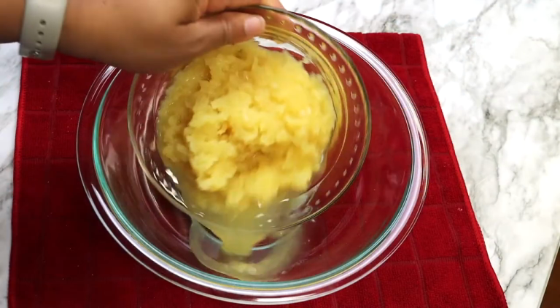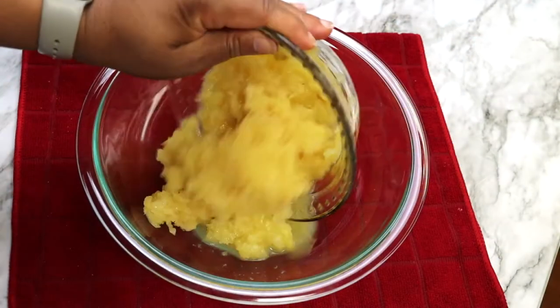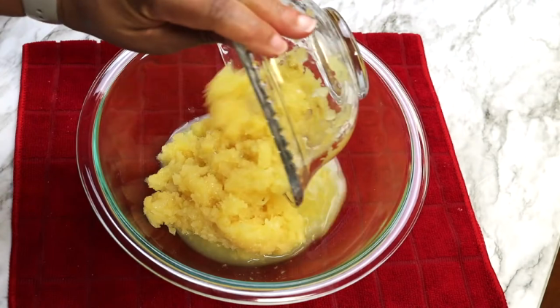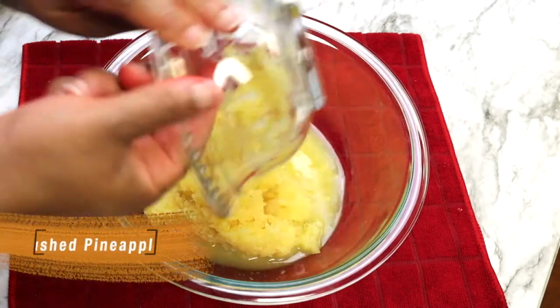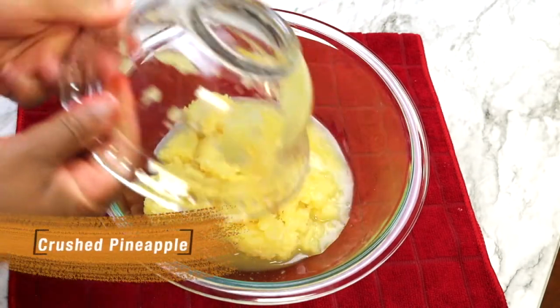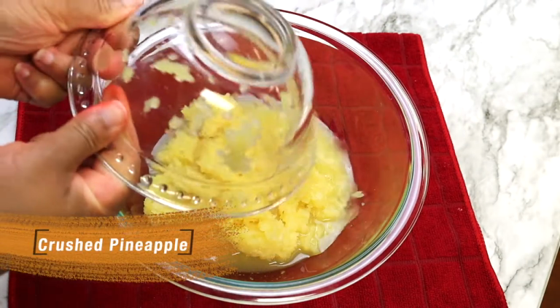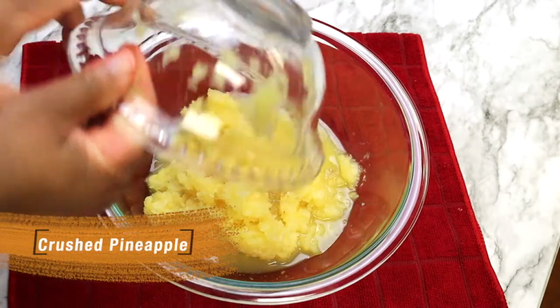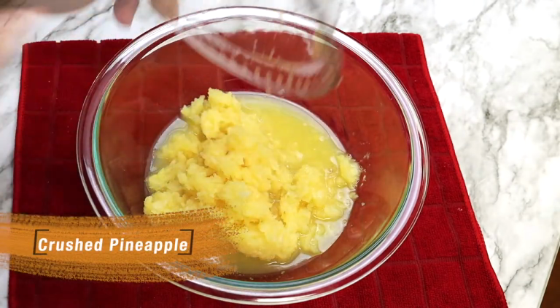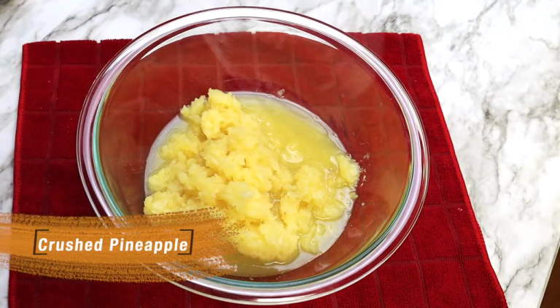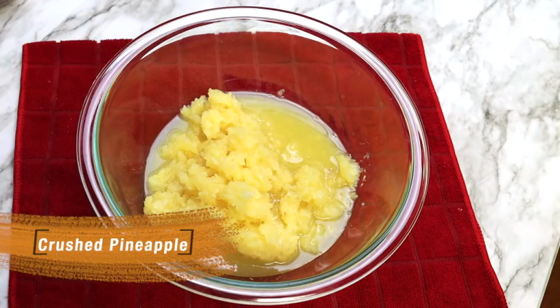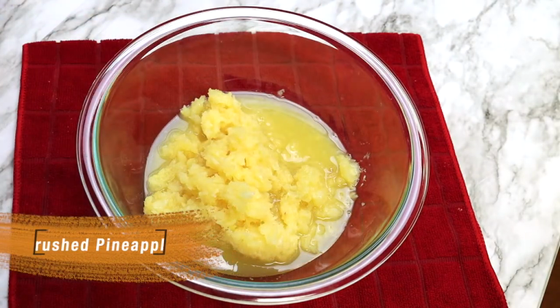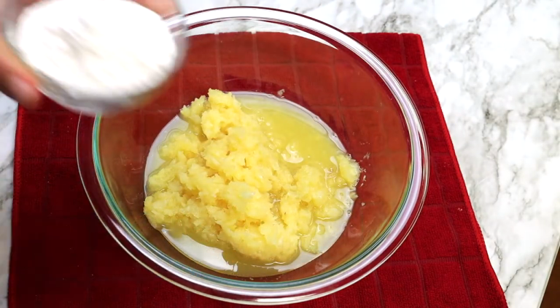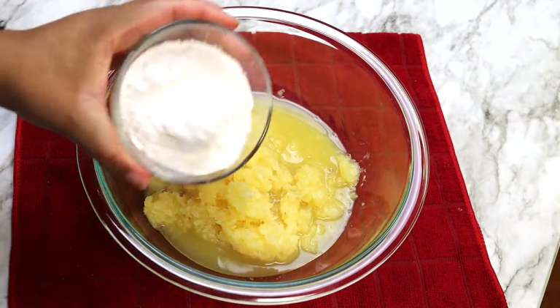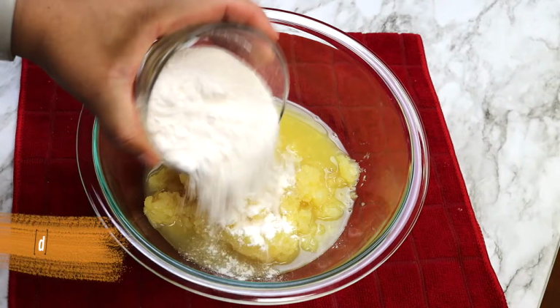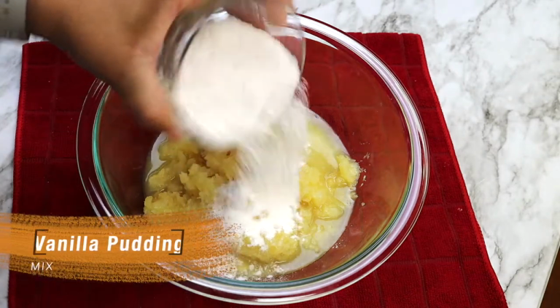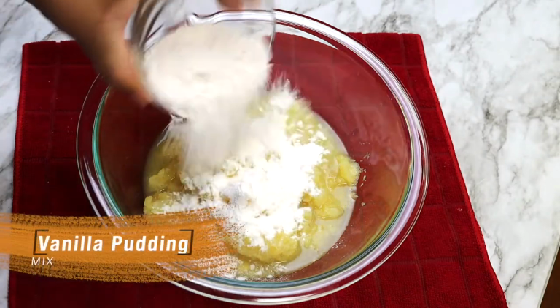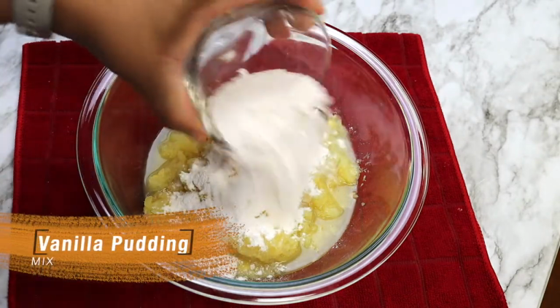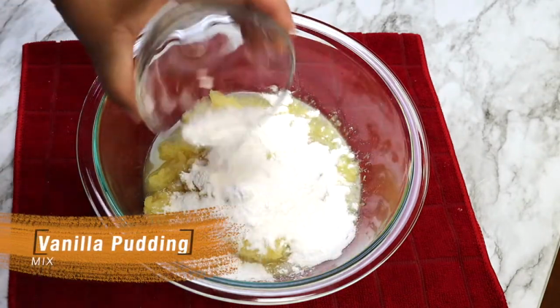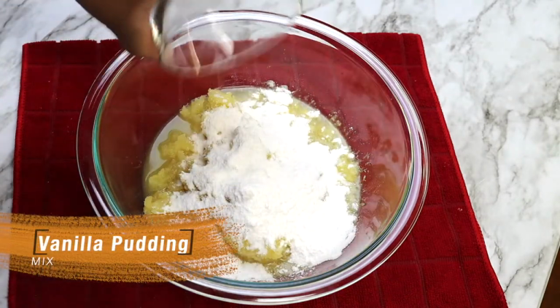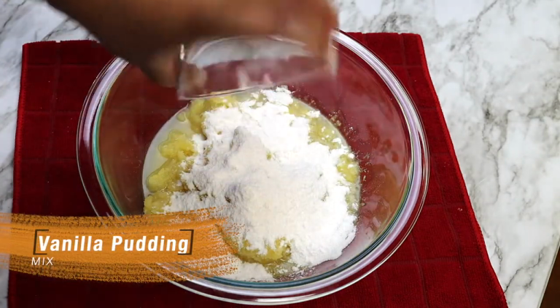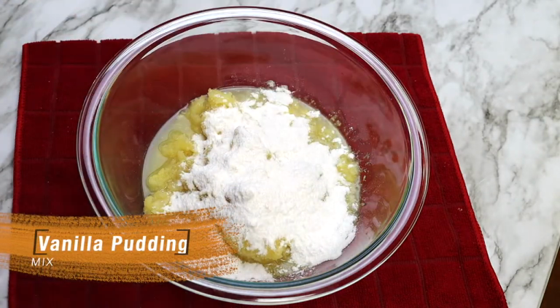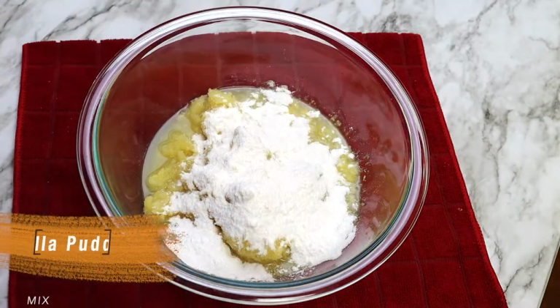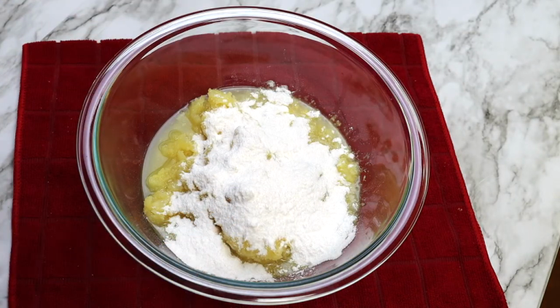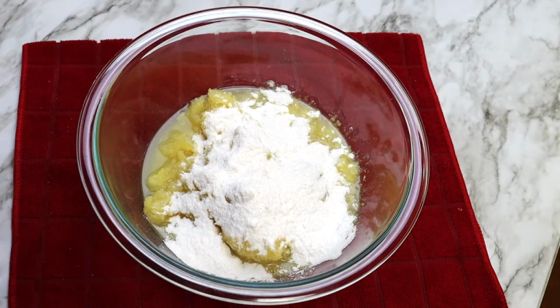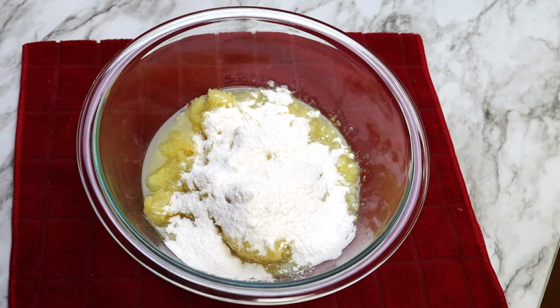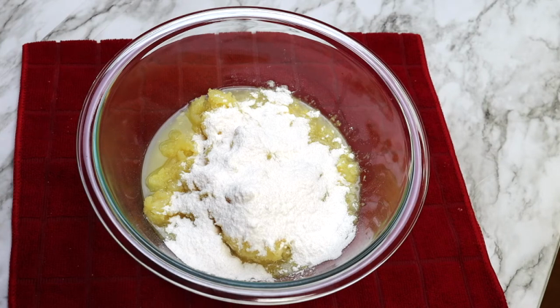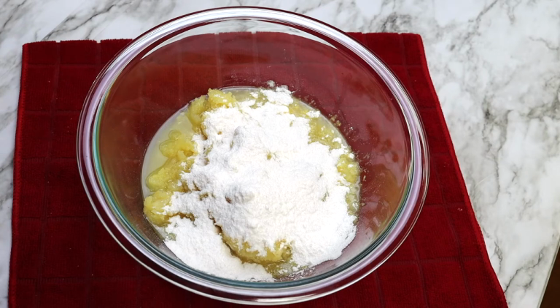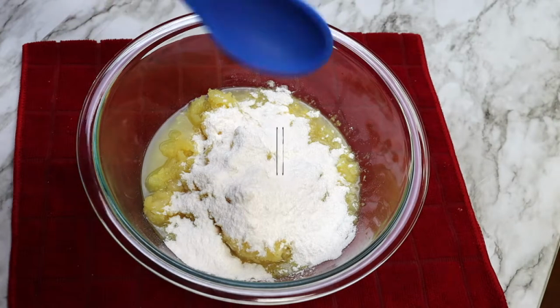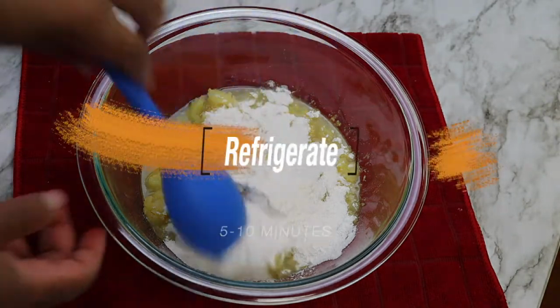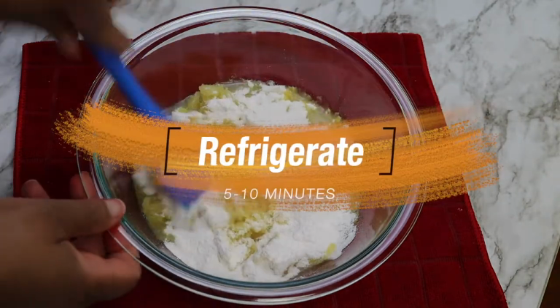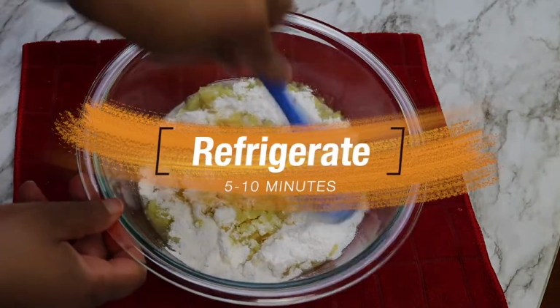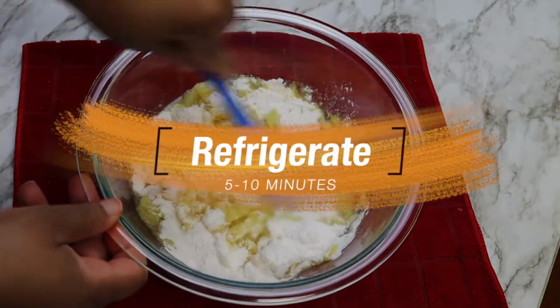In a large mixing bowl, combine your crushed pineapple and vanilla pudding mix. Another type of pudding mix that I like to use as well is the pistachio, so if you do not like the vanilla that much, try the pistachio flavor. Then refrigerate this mixture for 5 to 10 minutes.